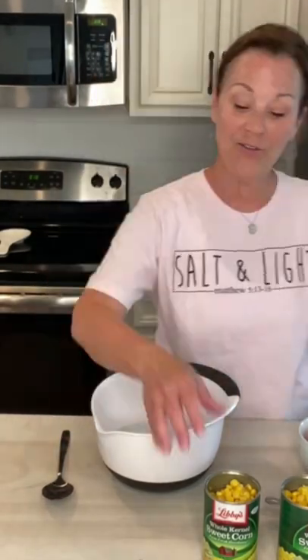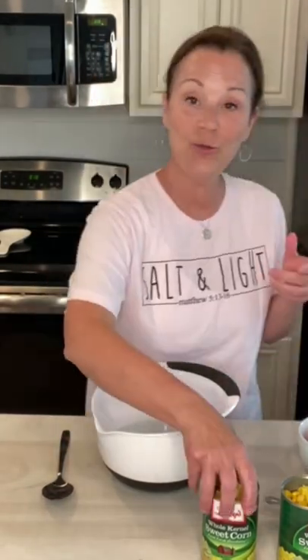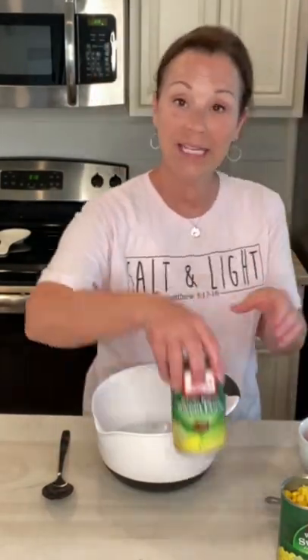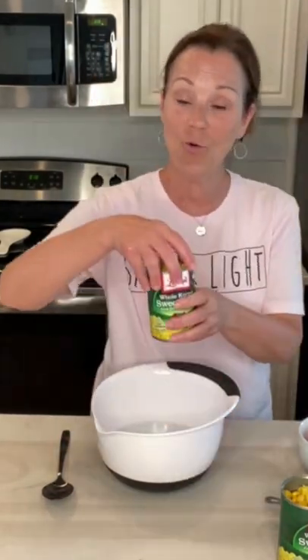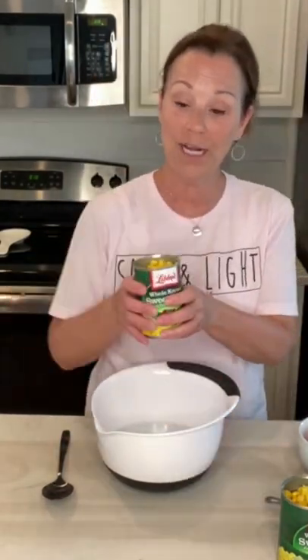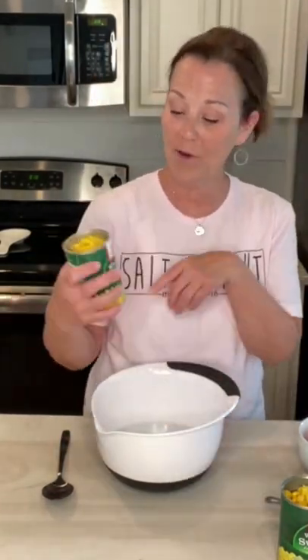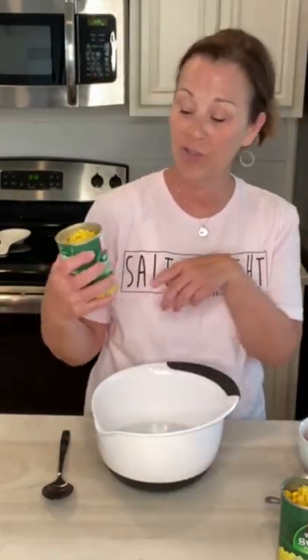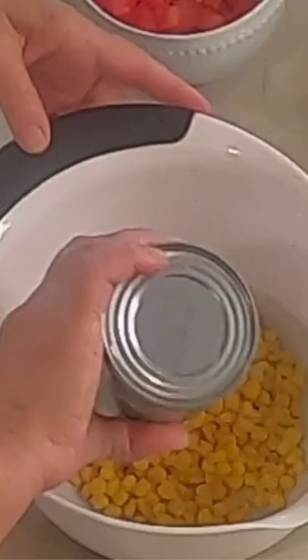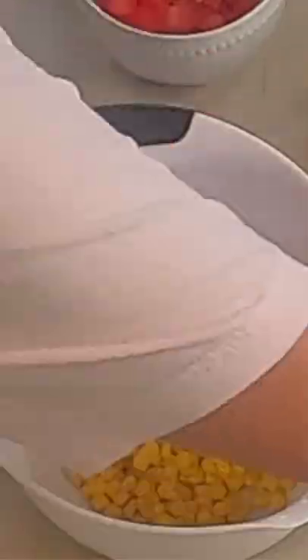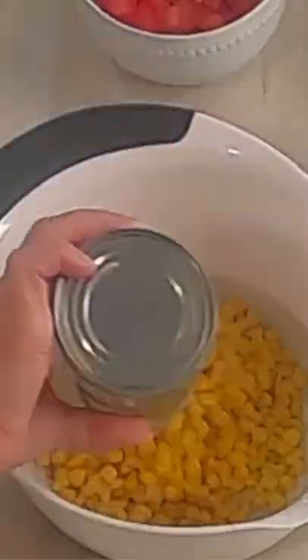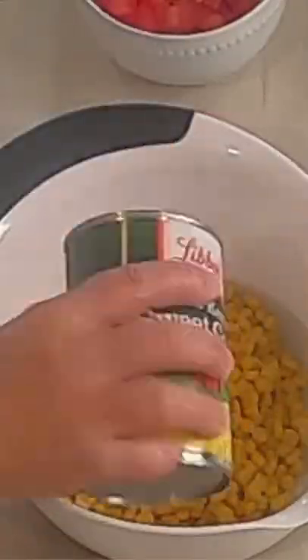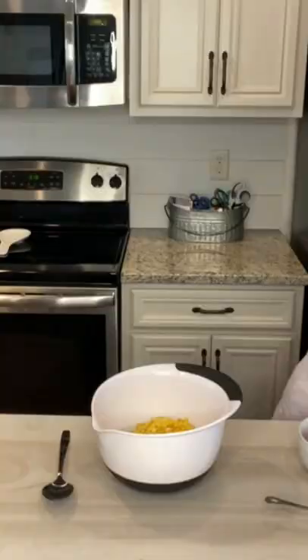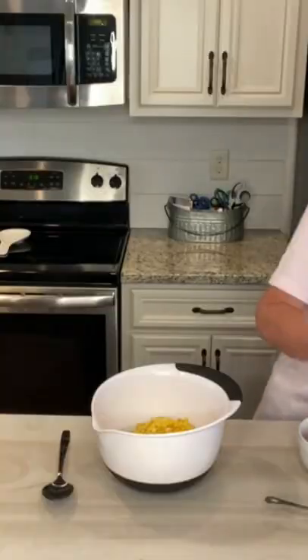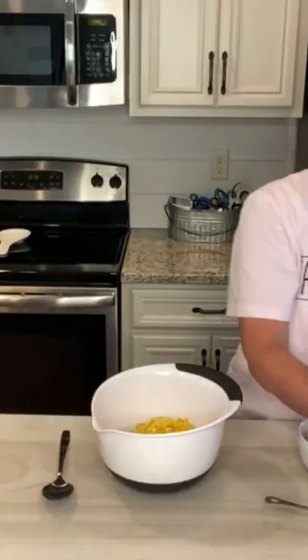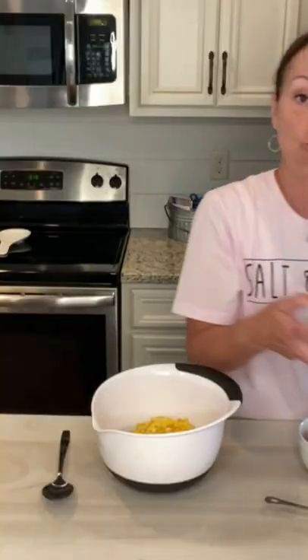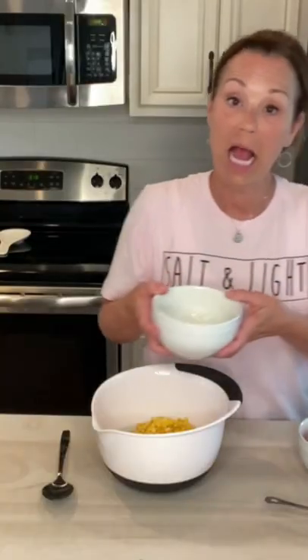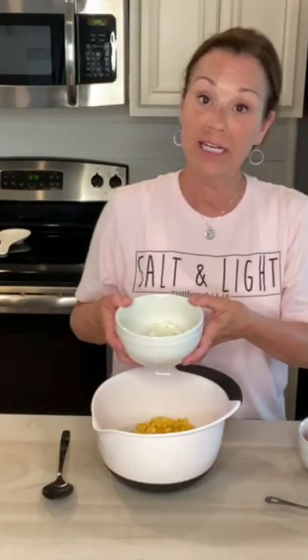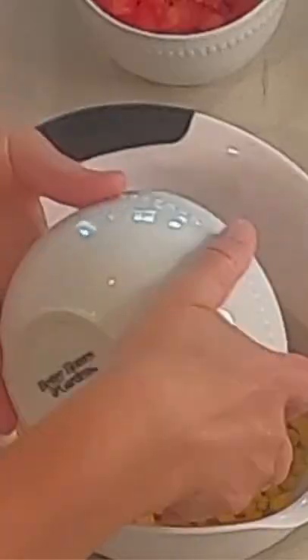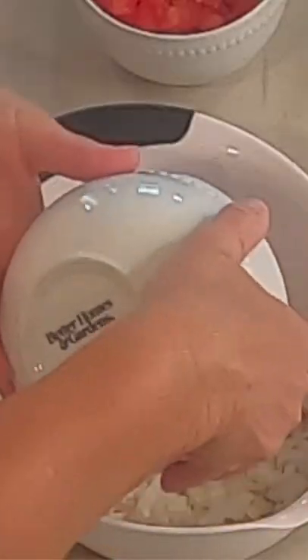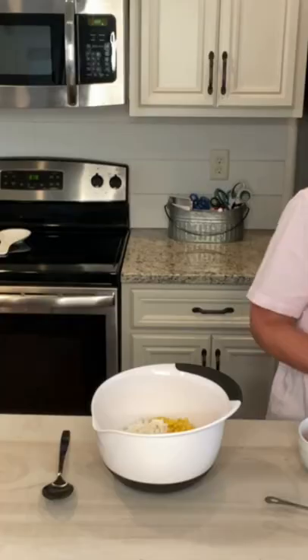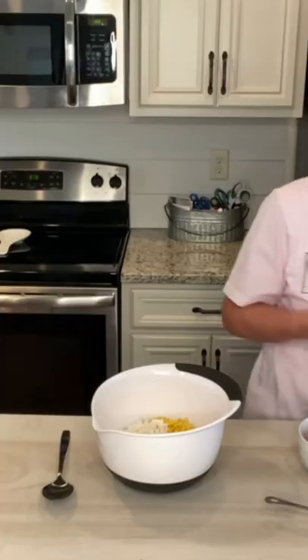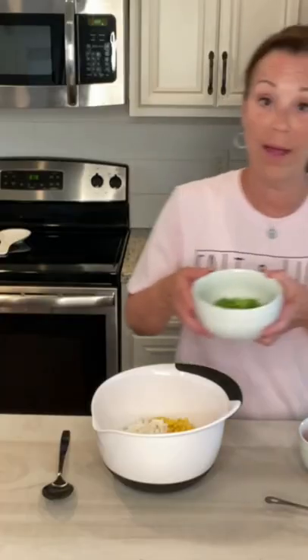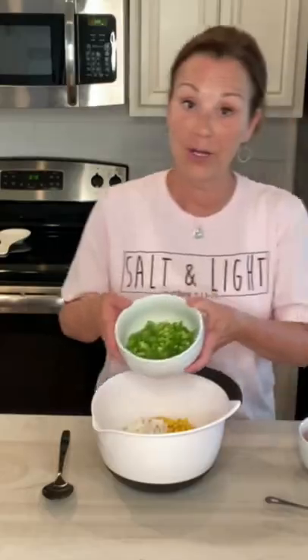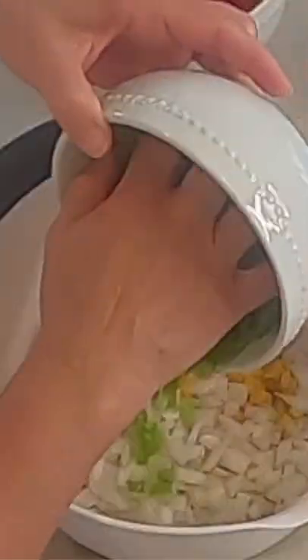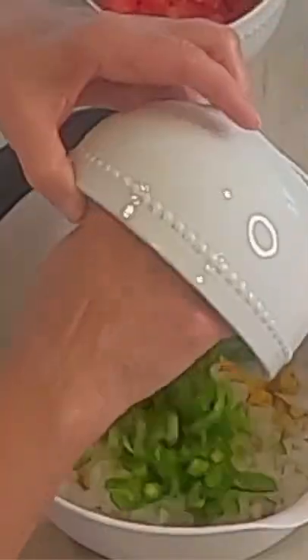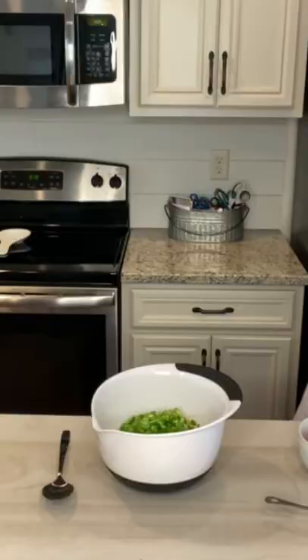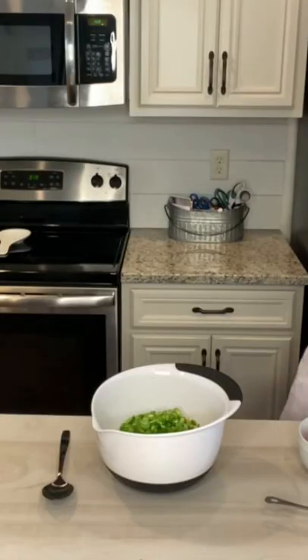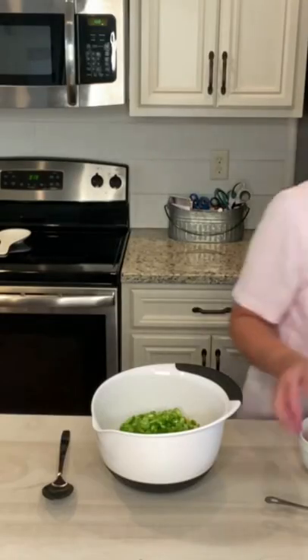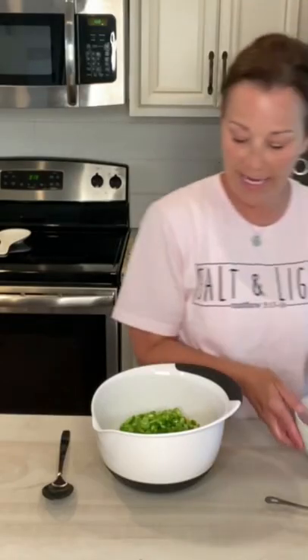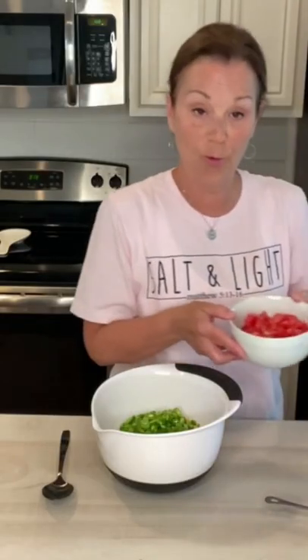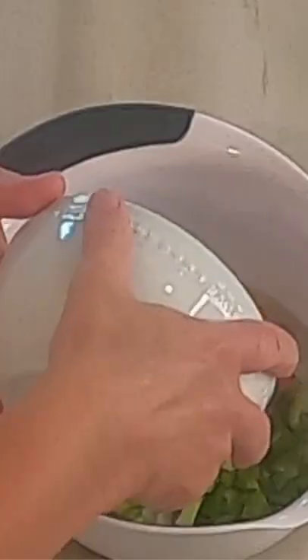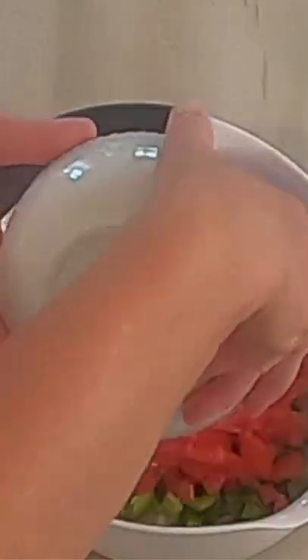You need two cans of corn and I've already drained these. Then you're gonna need just one onion chopped, one bell pepper chopped, and then we need one tomato chopped.